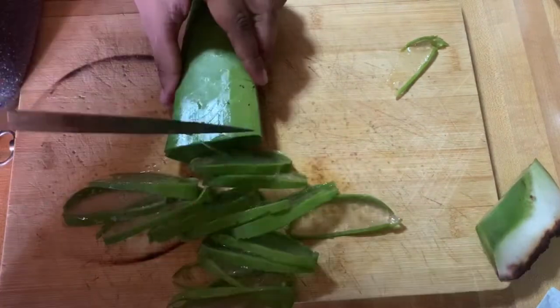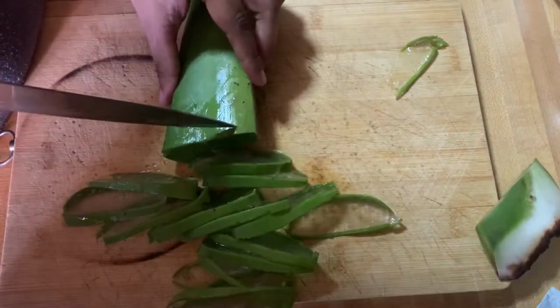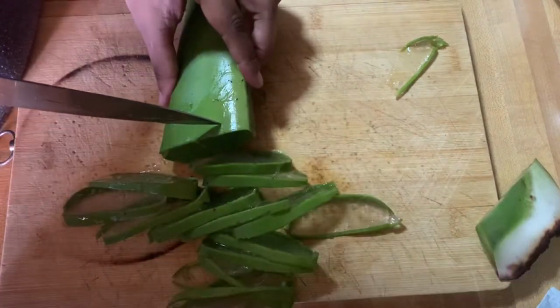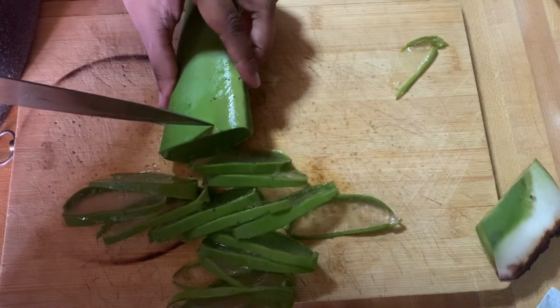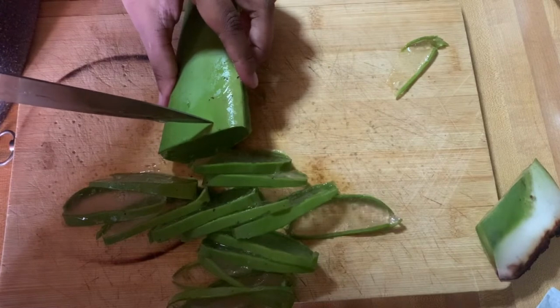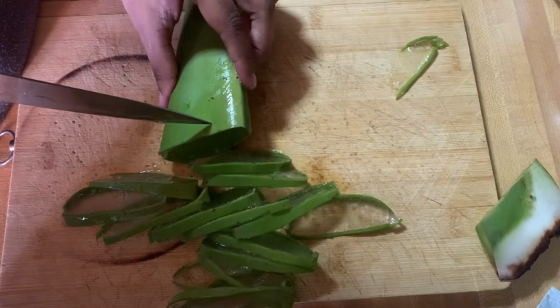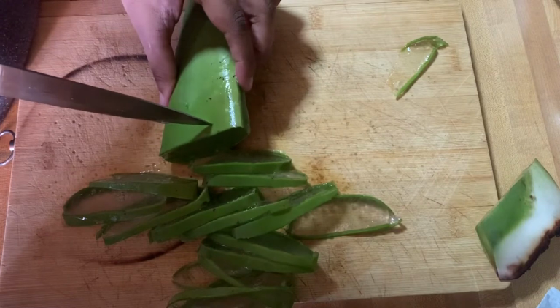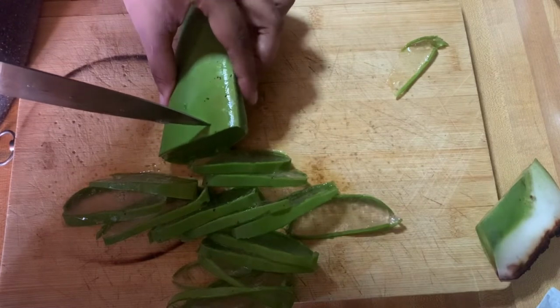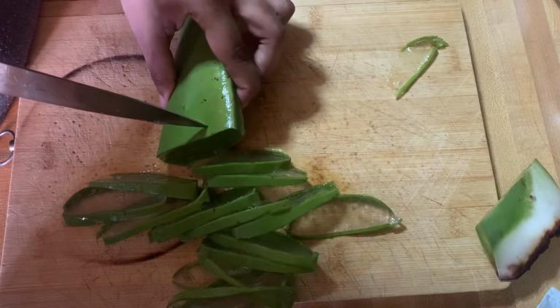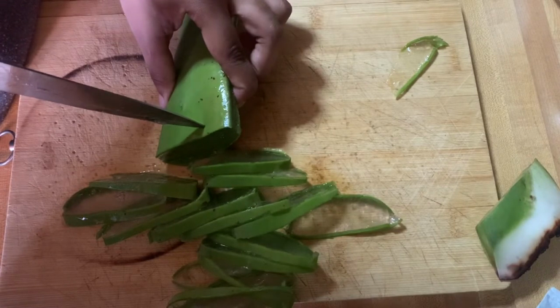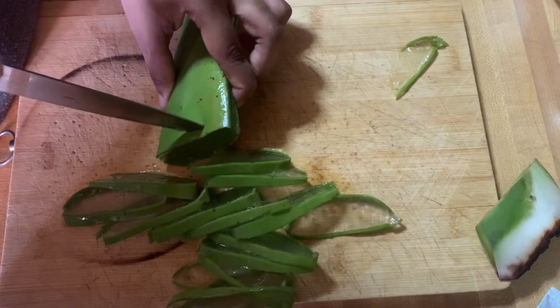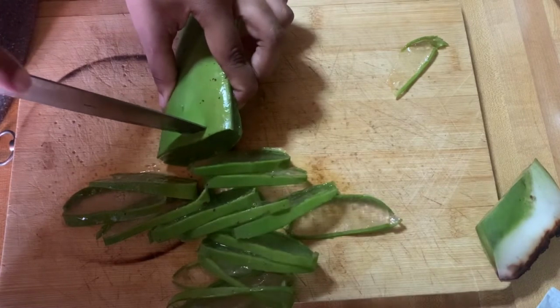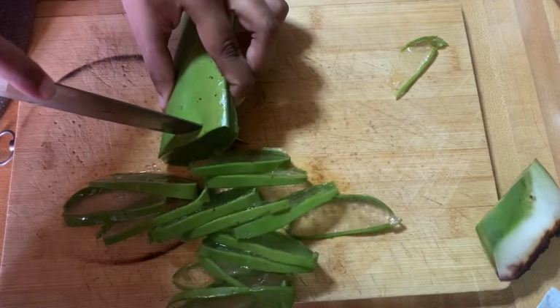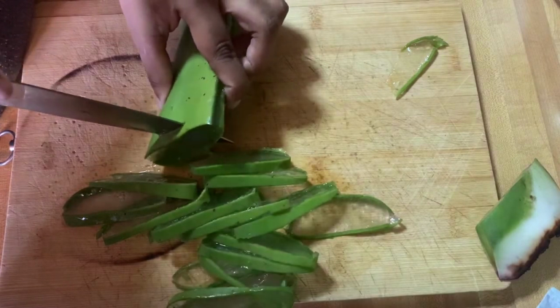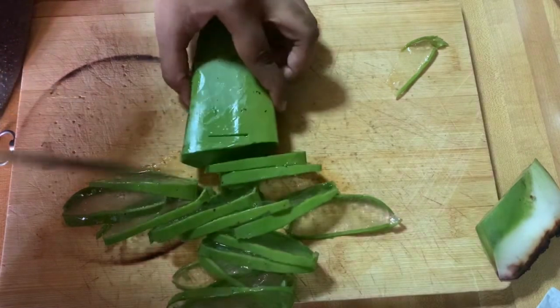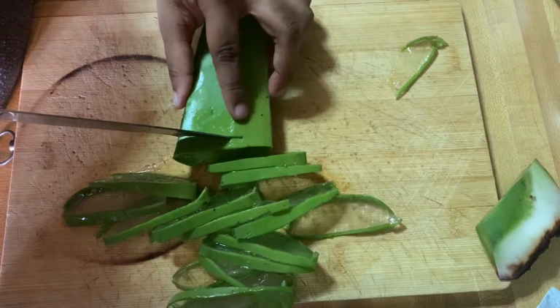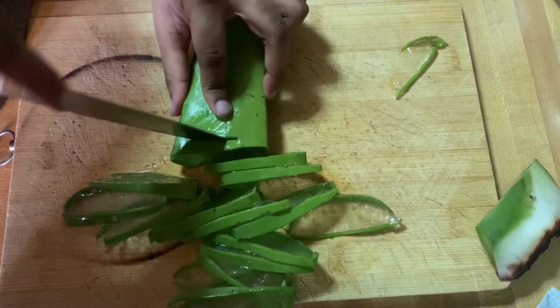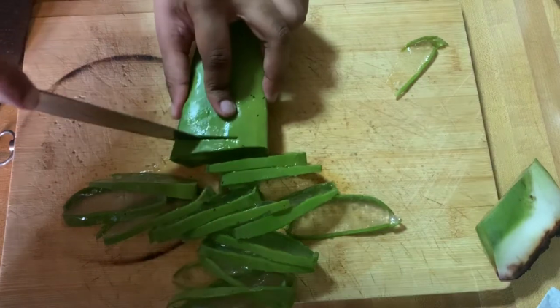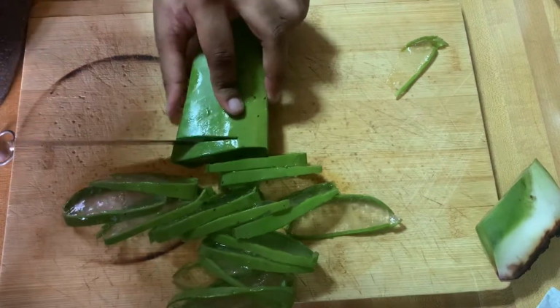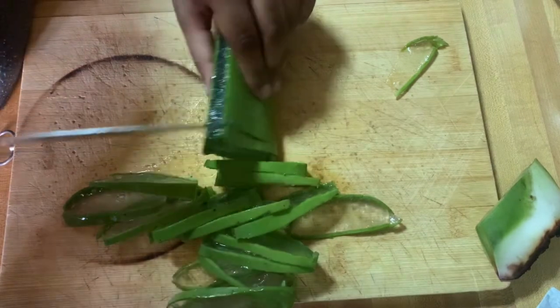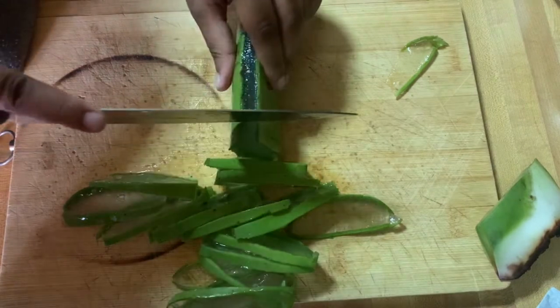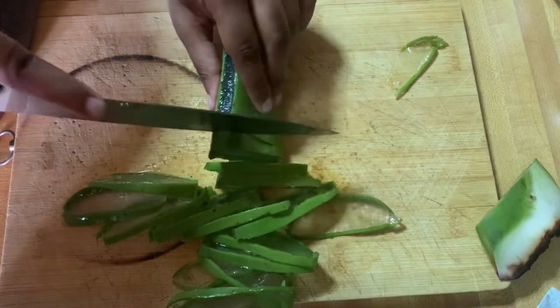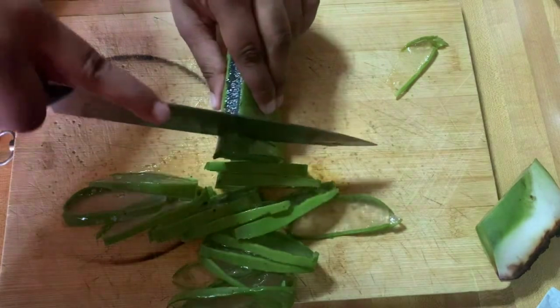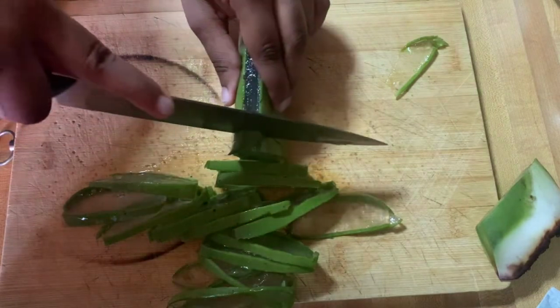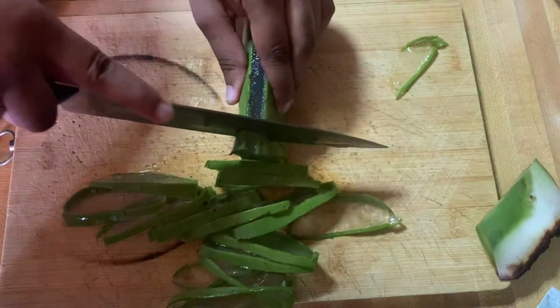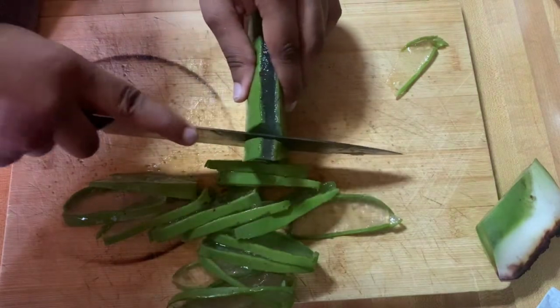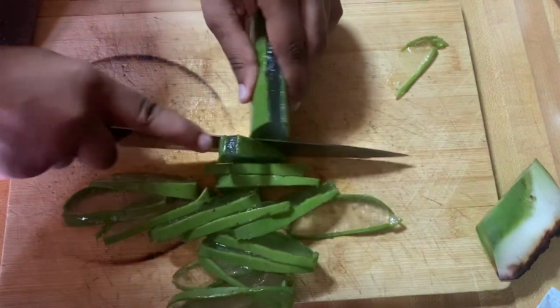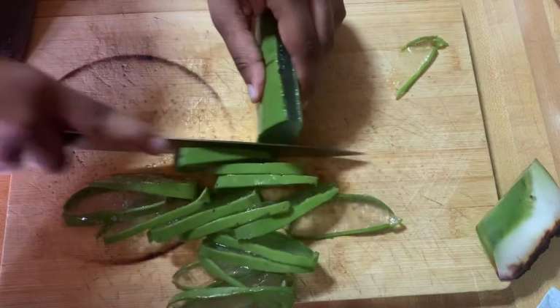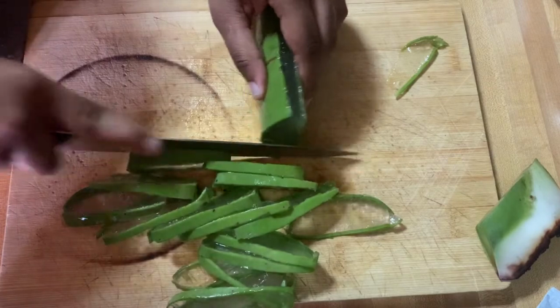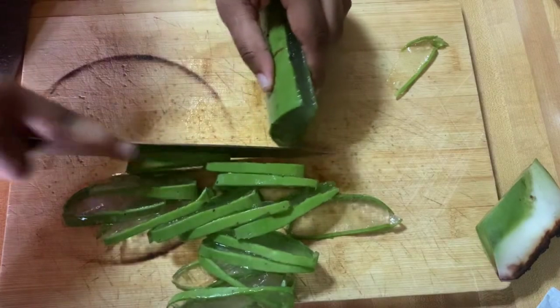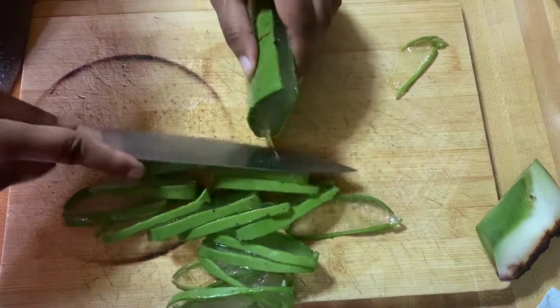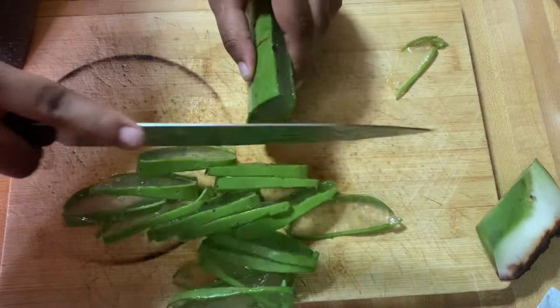I ended up cutting that last slice very thick — like, it was very thick, which I didn't want — because the thicker the slice is, the longer it takes to cook, which you guys will see in a bit.